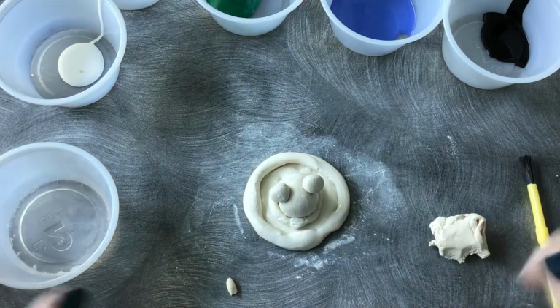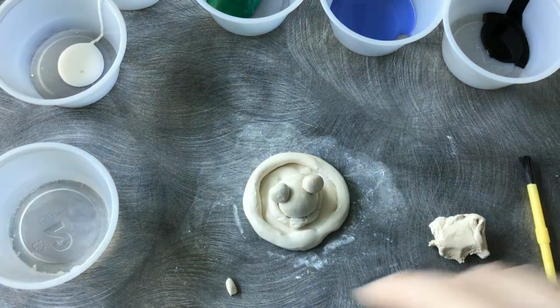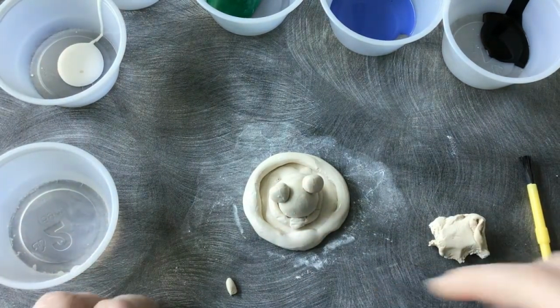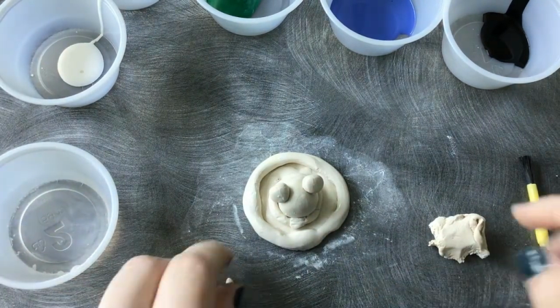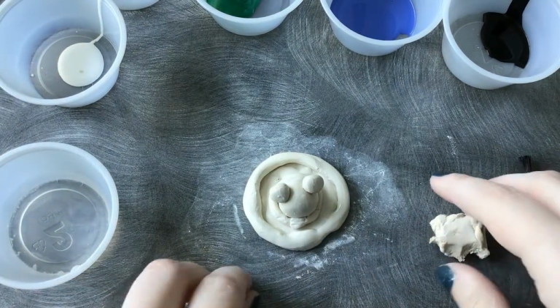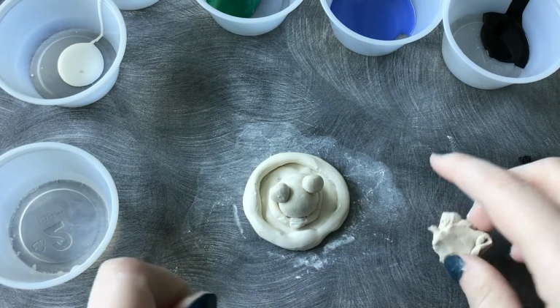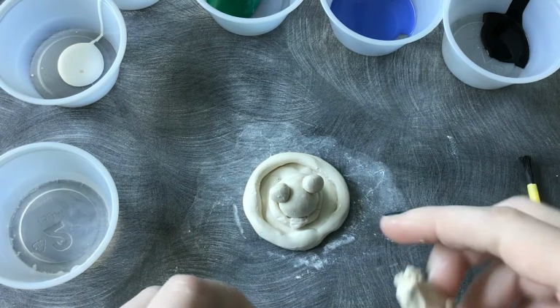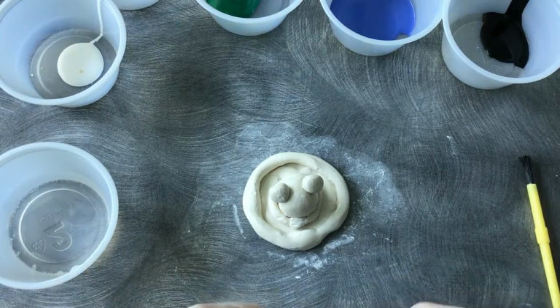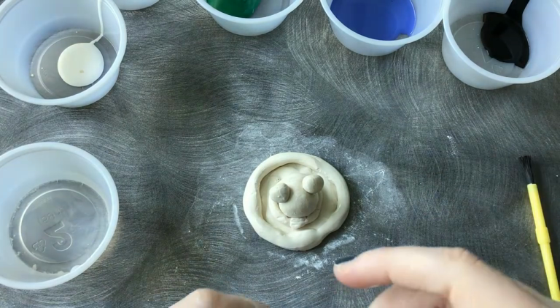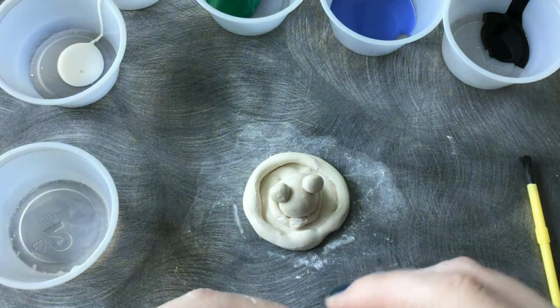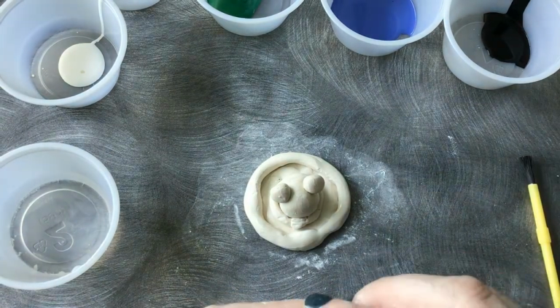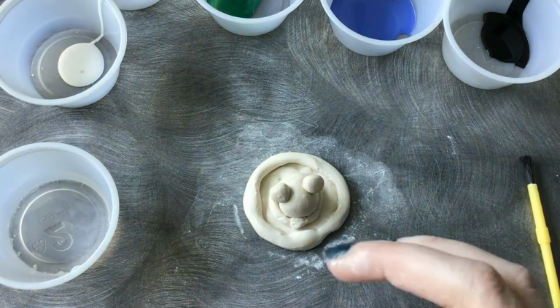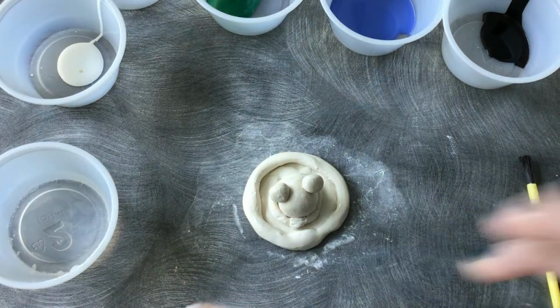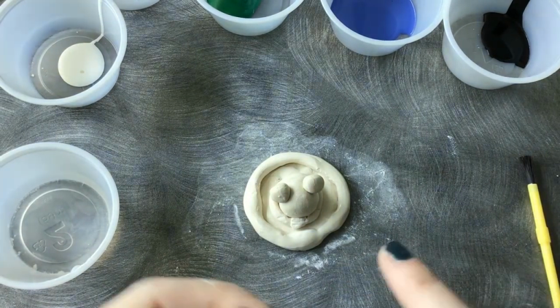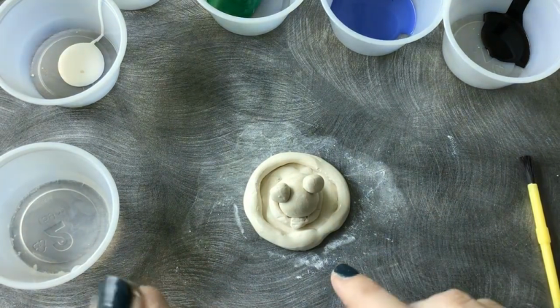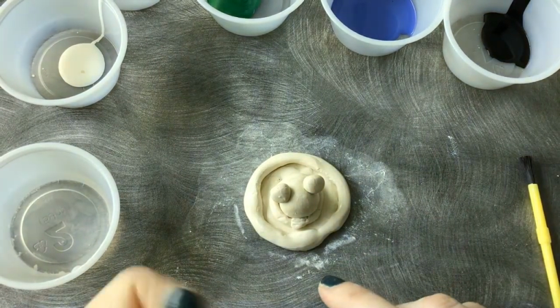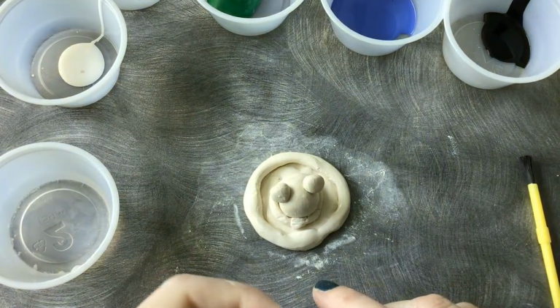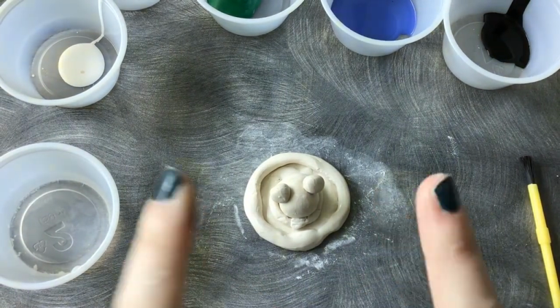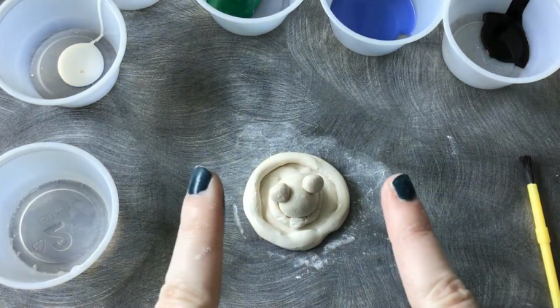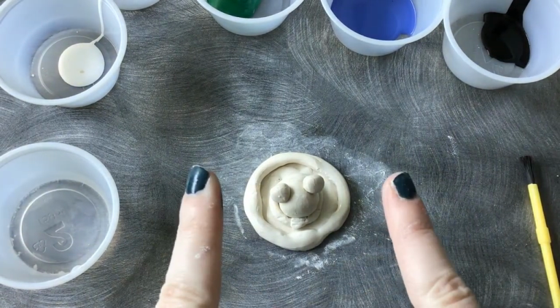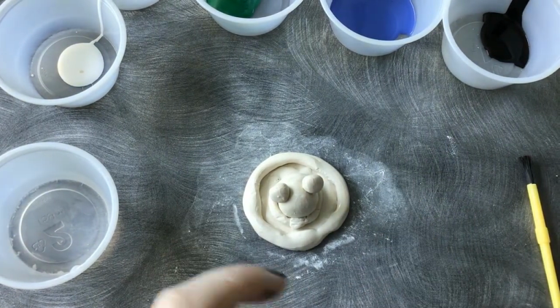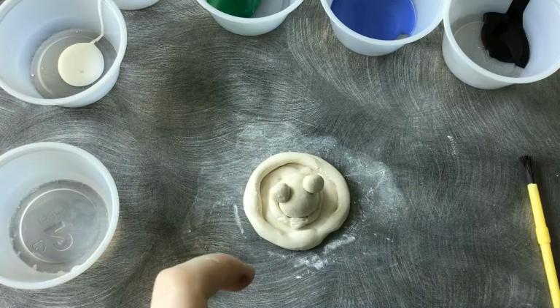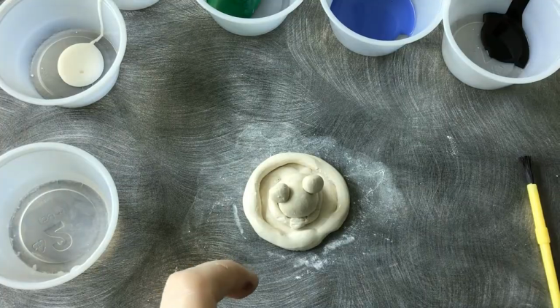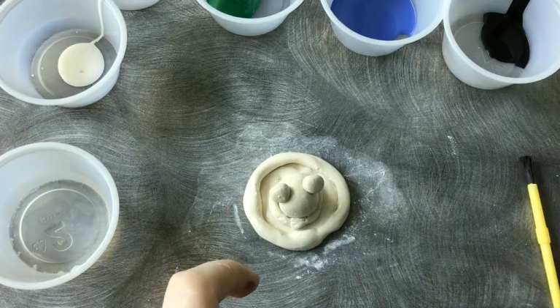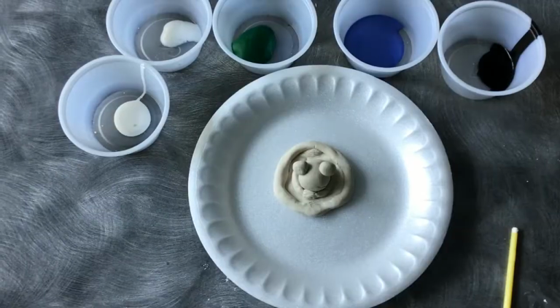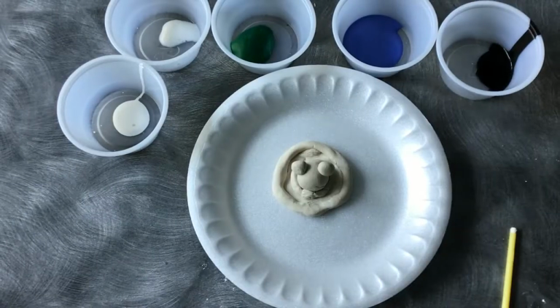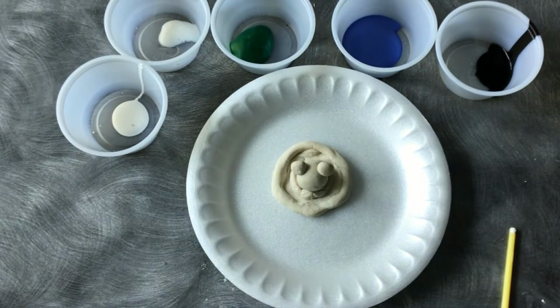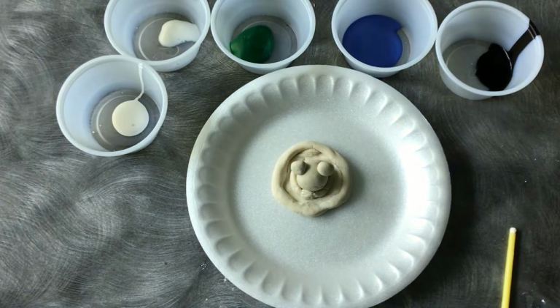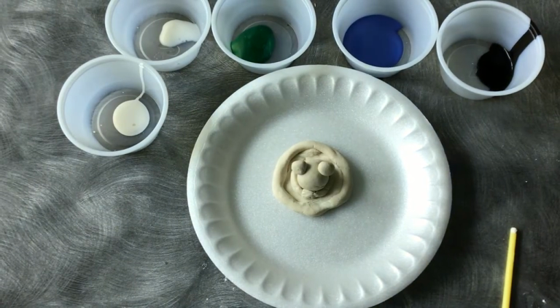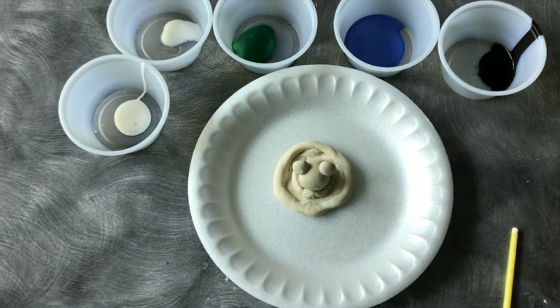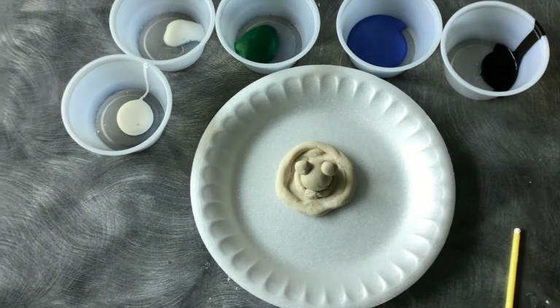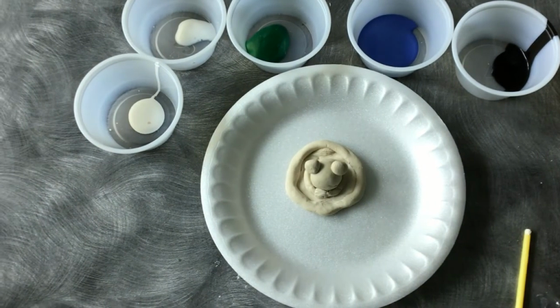And voila! Now for the less fun part — we now need to wait 24 hours for this to dry before we can start painting. And once it's dry, we're going to go in with our paints.